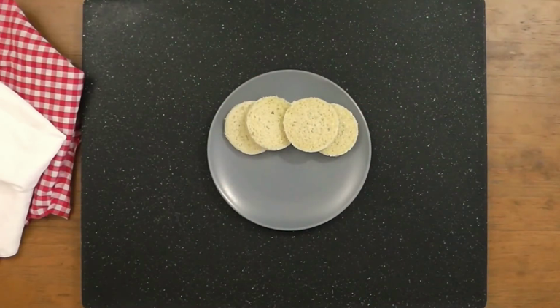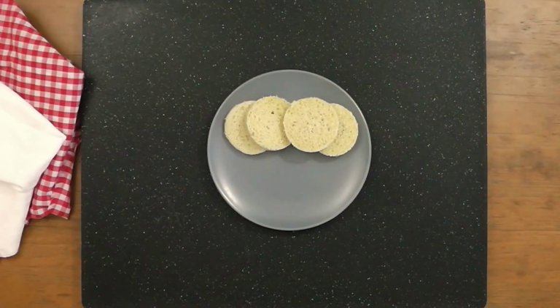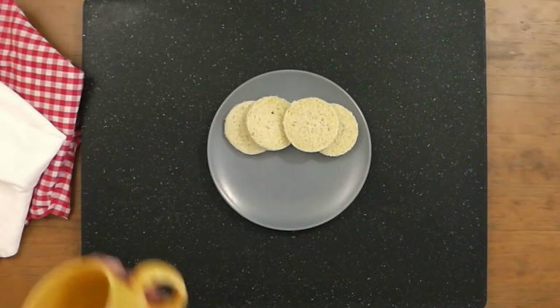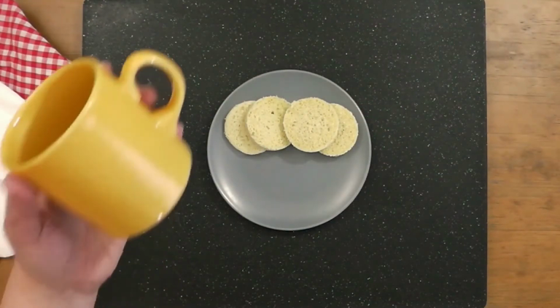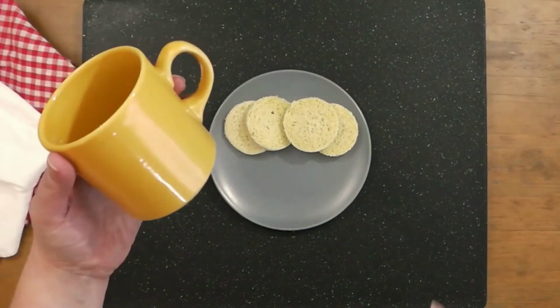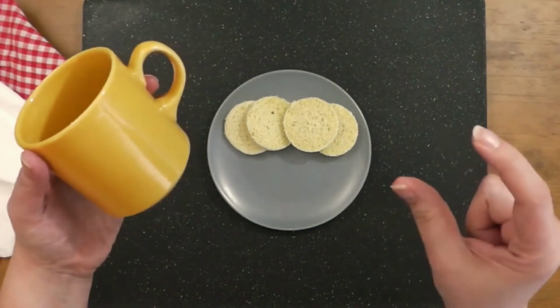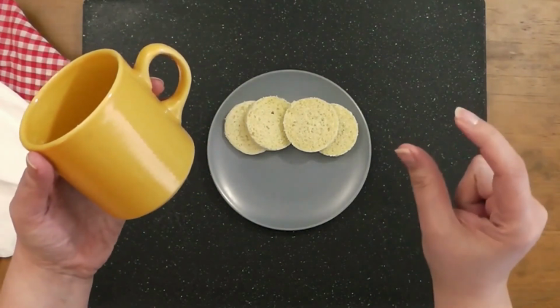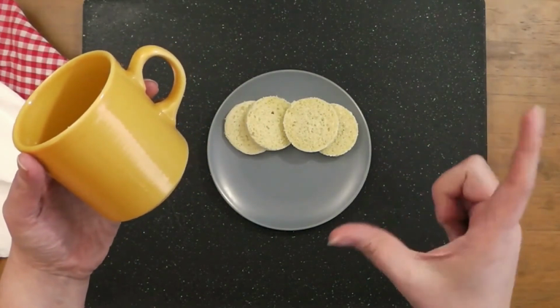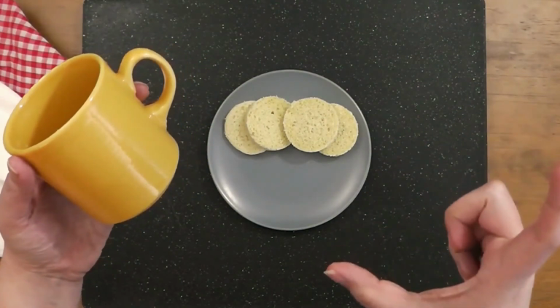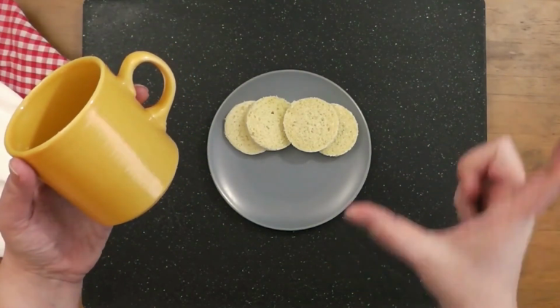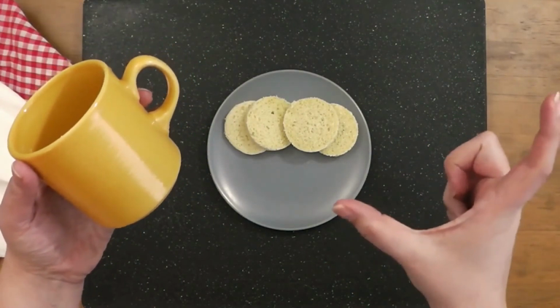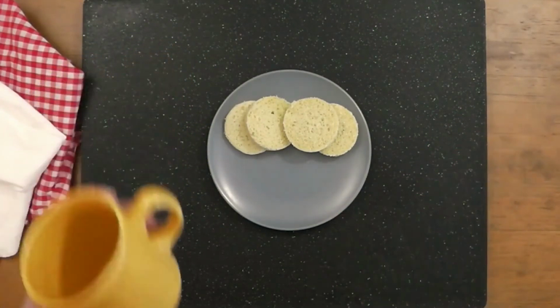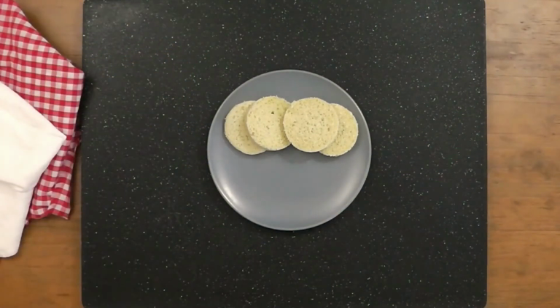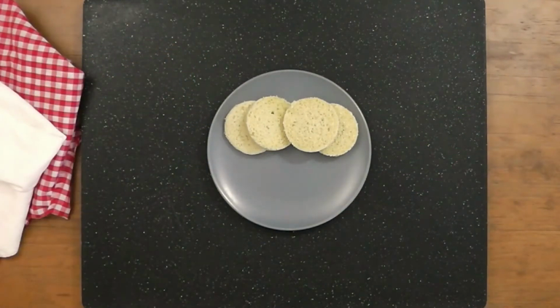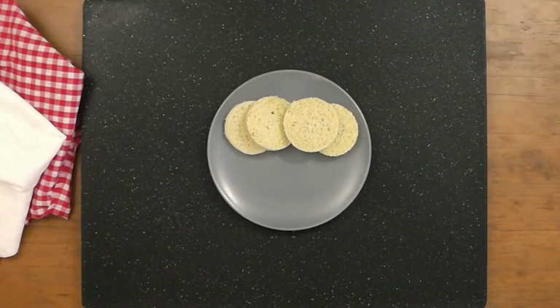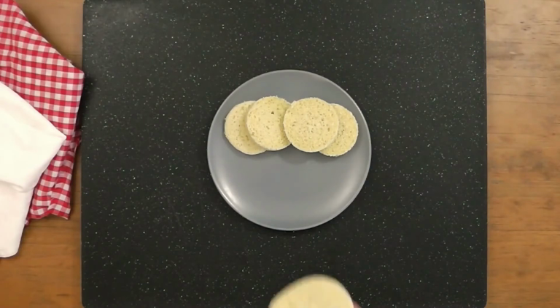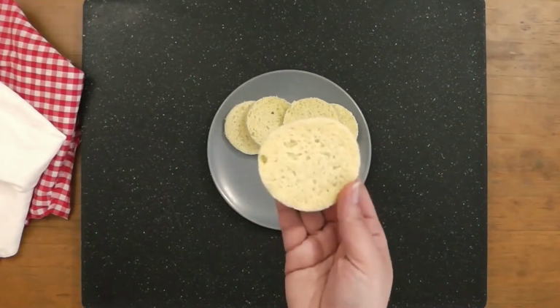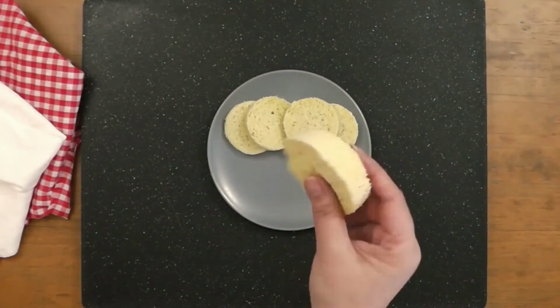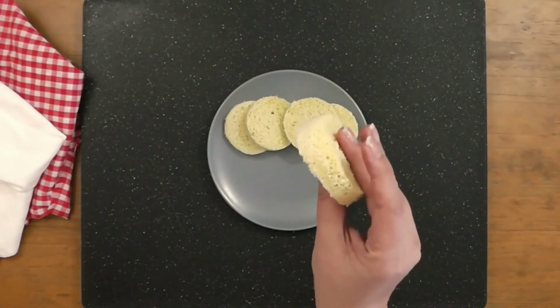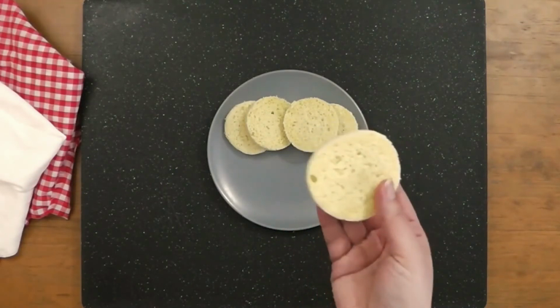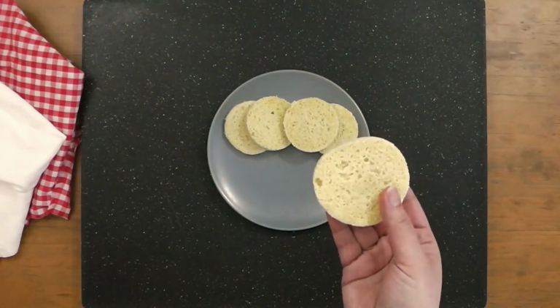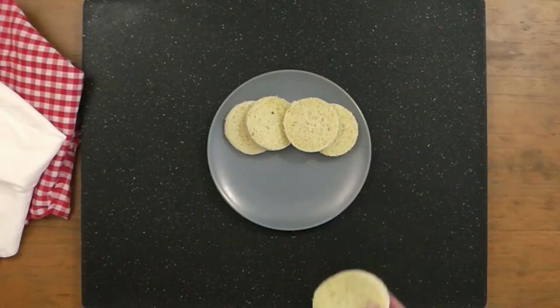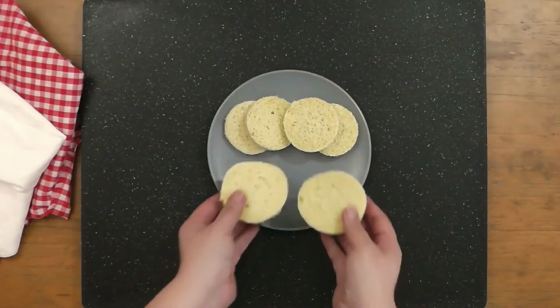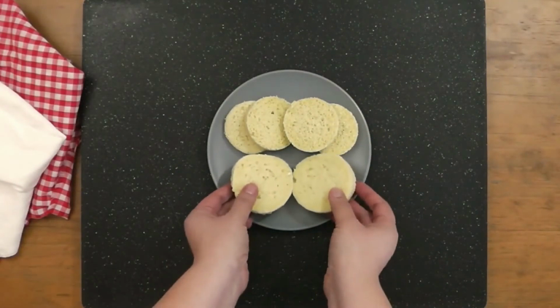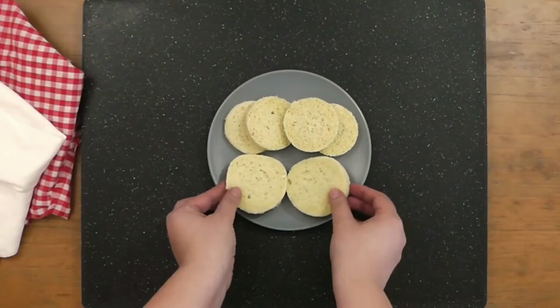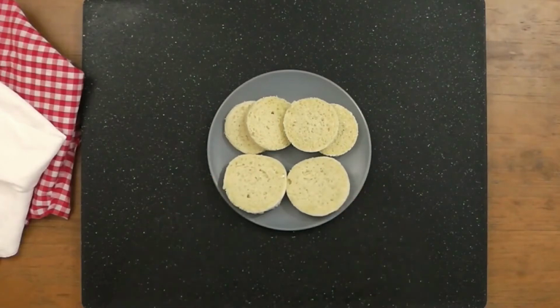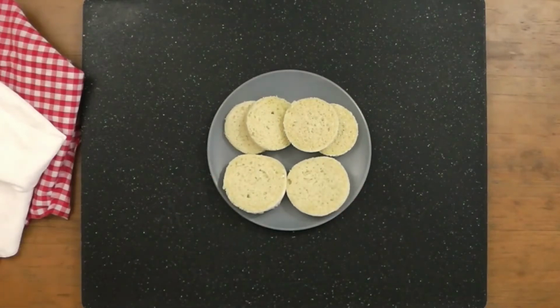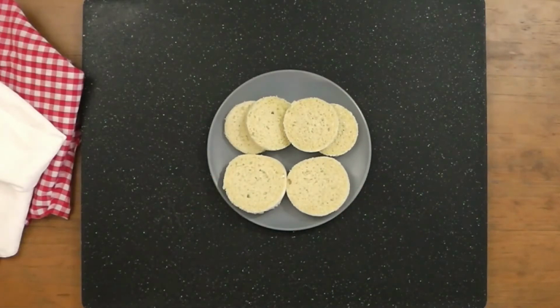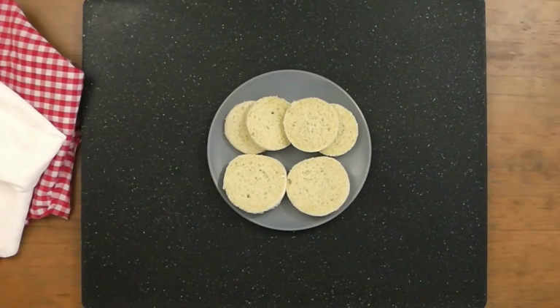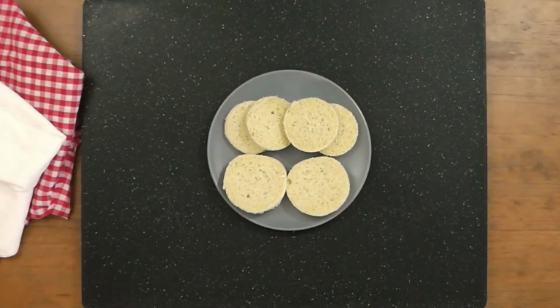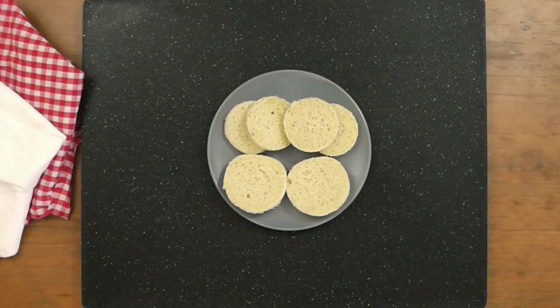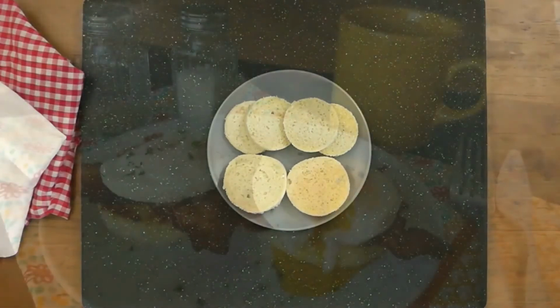If you'd like to use this recipe for sandwiches, I recommend using a larger cup. It will give you more surface area to work with when loading on your favourite toppings. This can be a great solution for those needing a quick breakfast, lunch, or dinner.